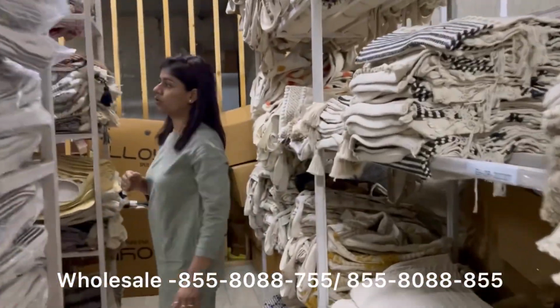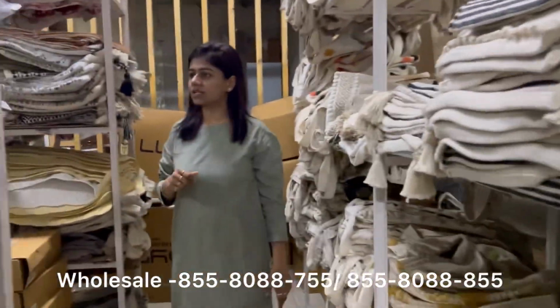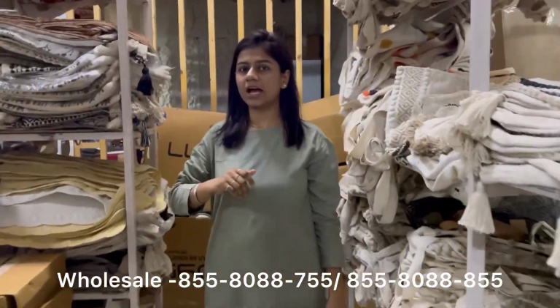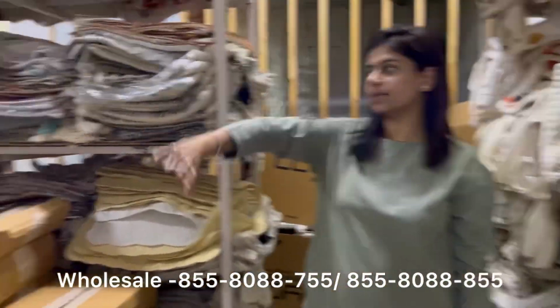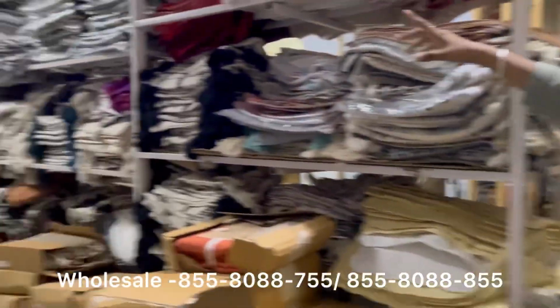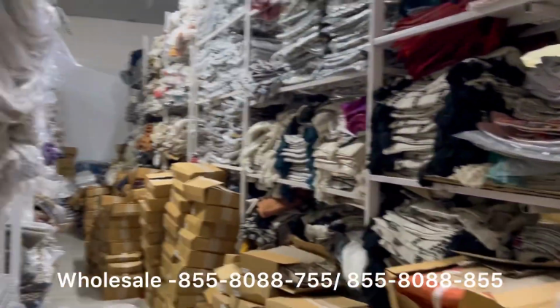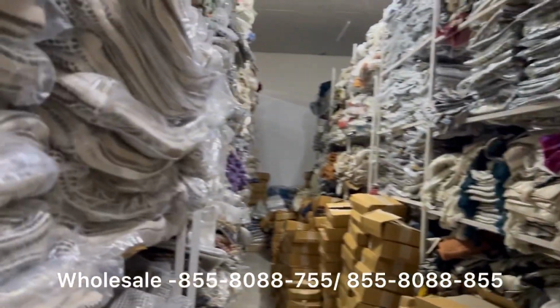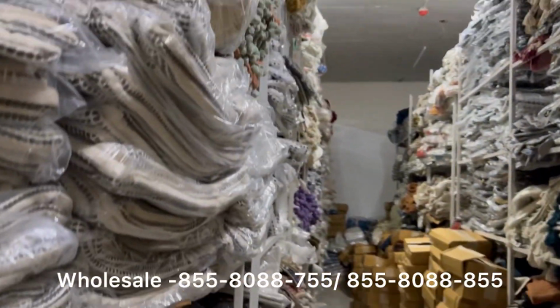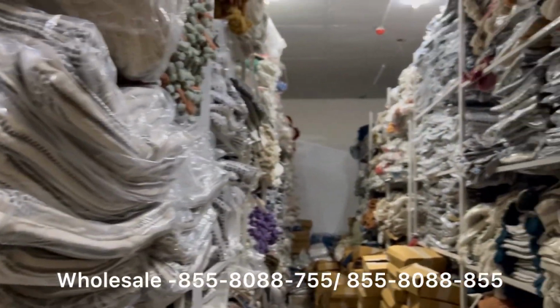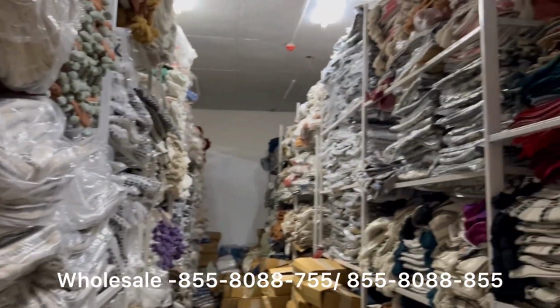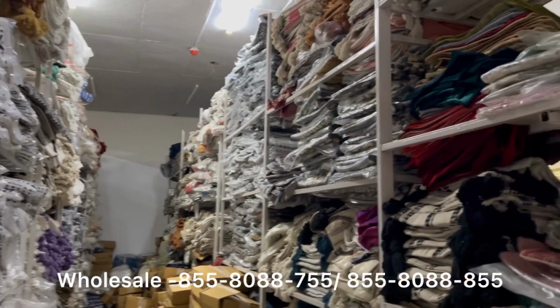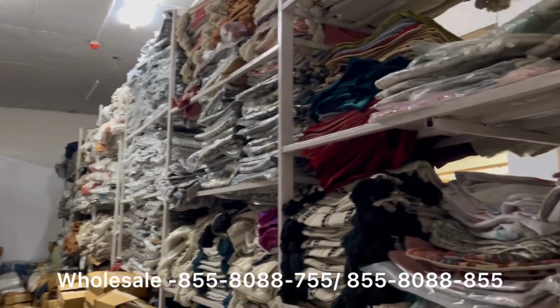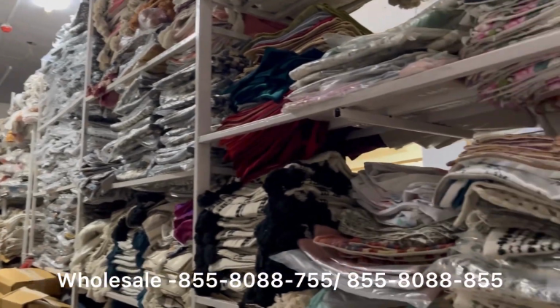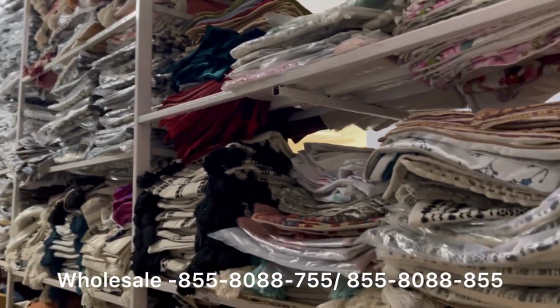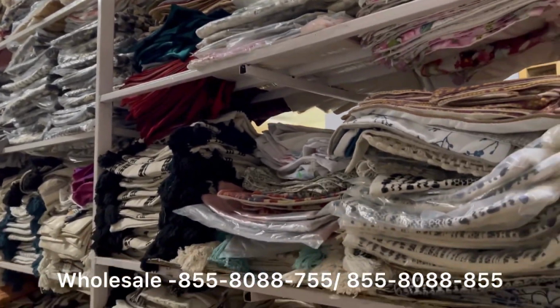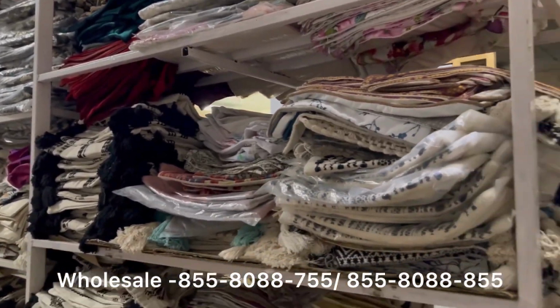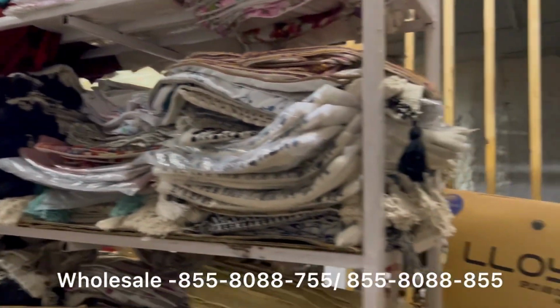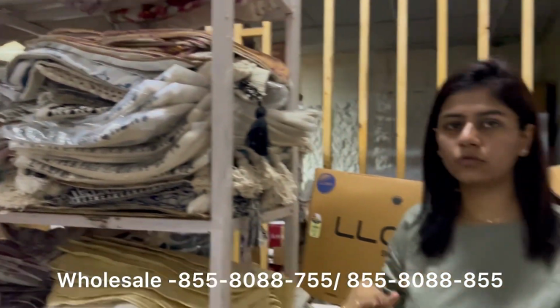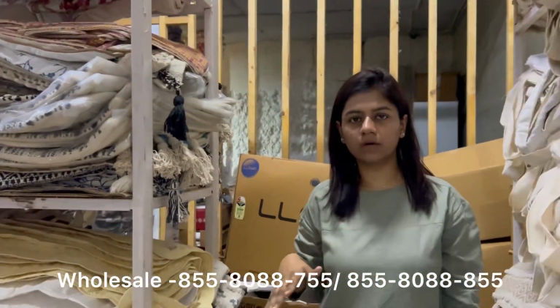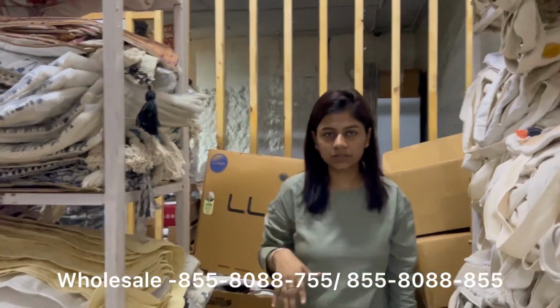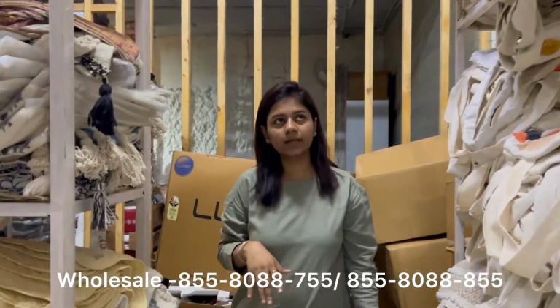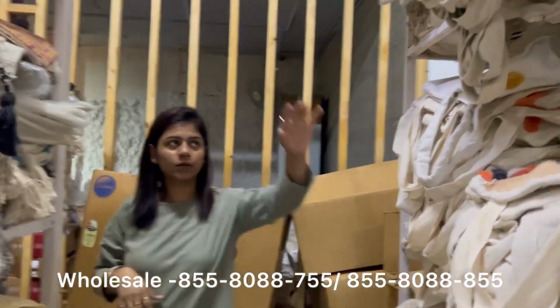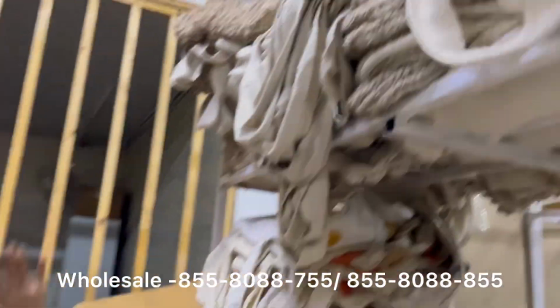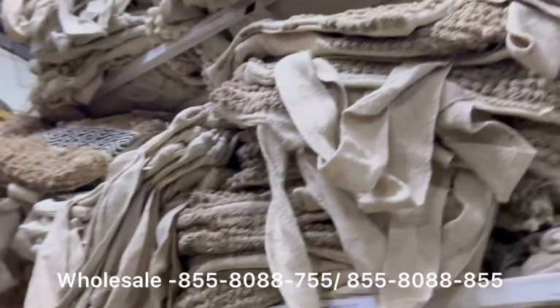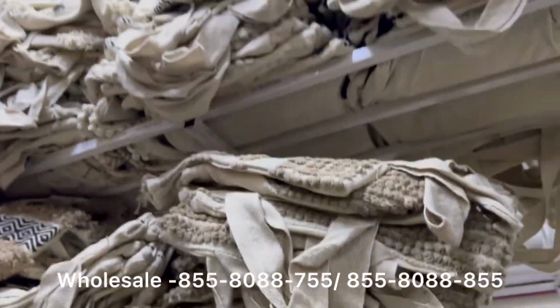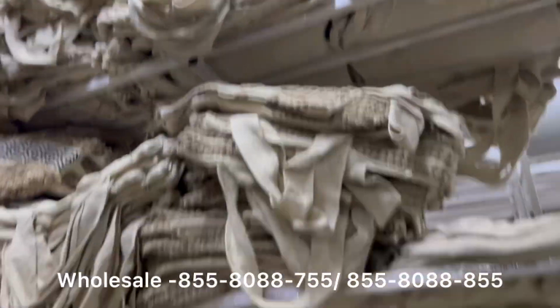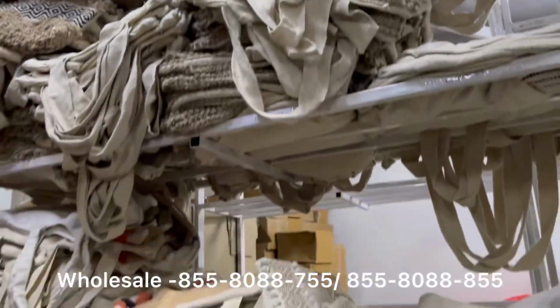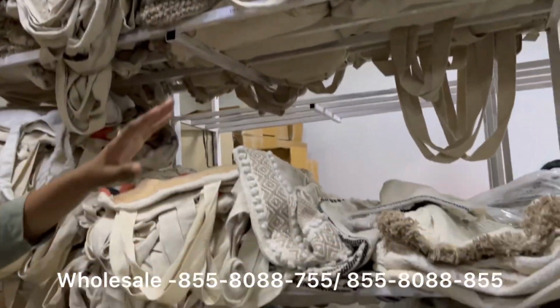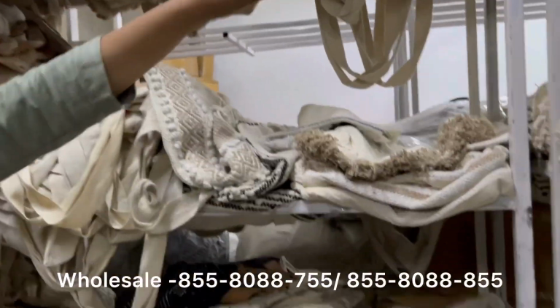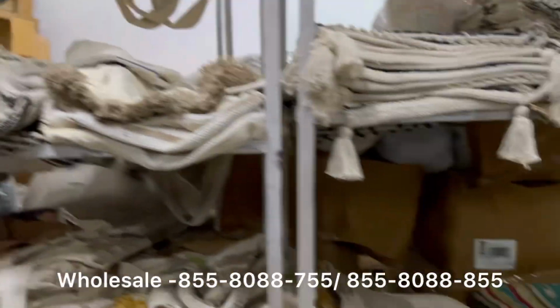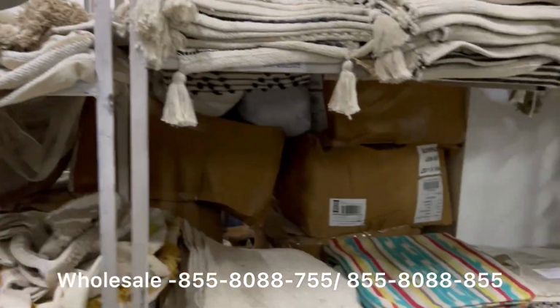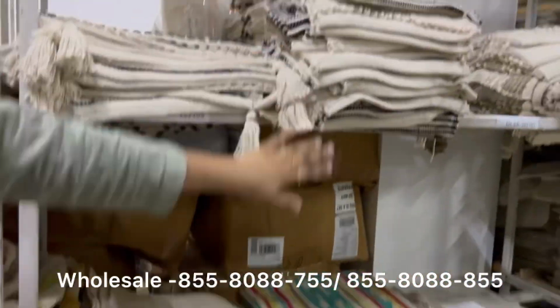Next we have our surplus section, where you will get thousands of designs of cushion covers. This is the tote bags section, and that is the runners section that are in production right now.